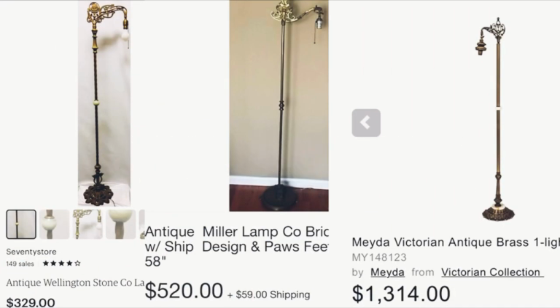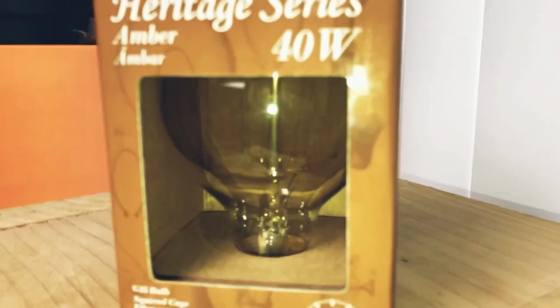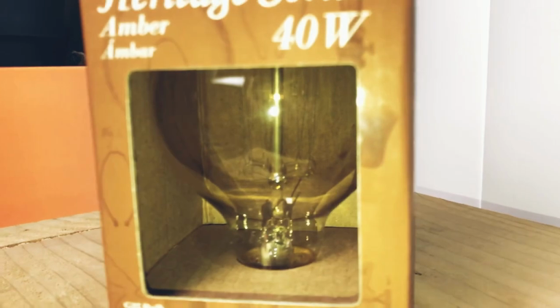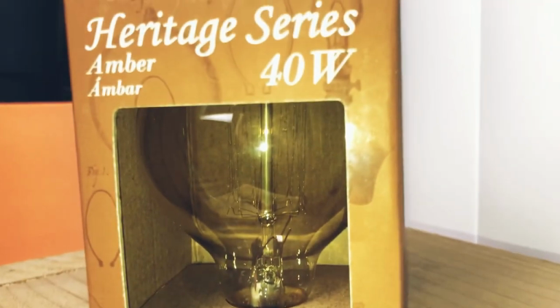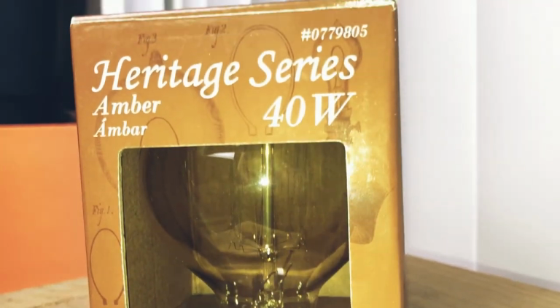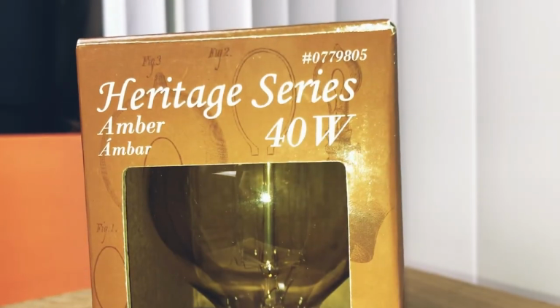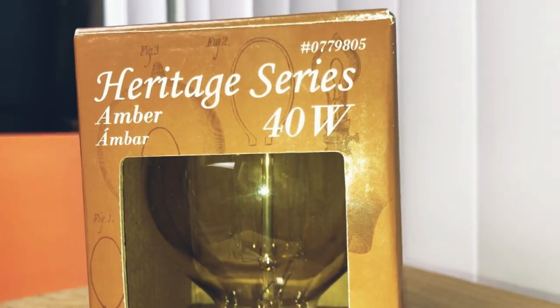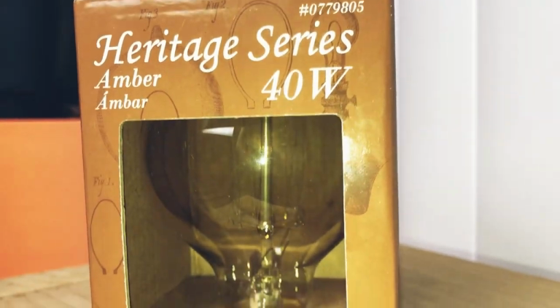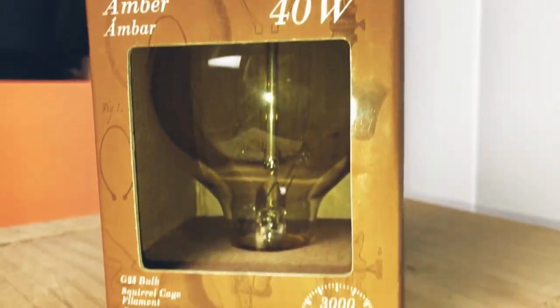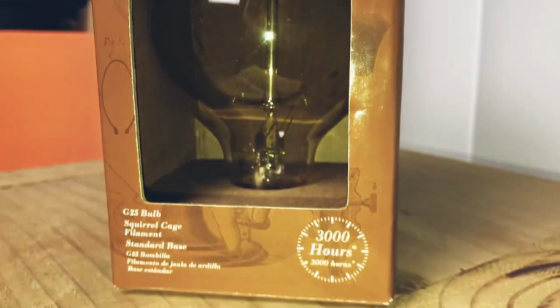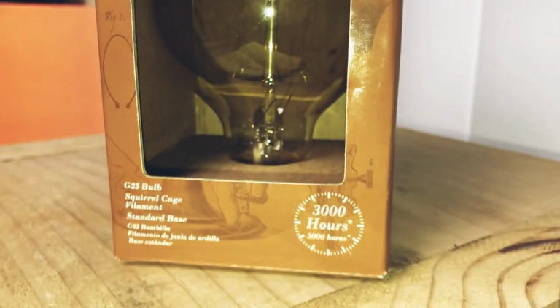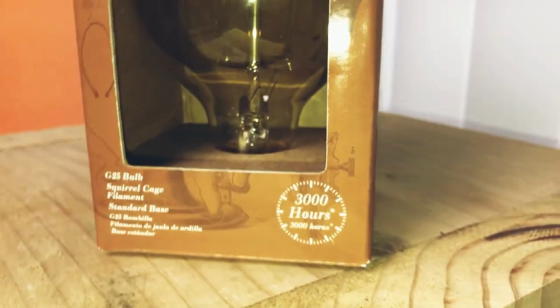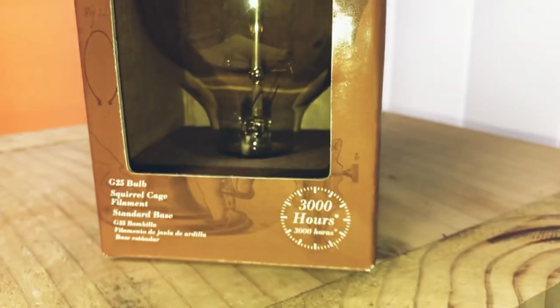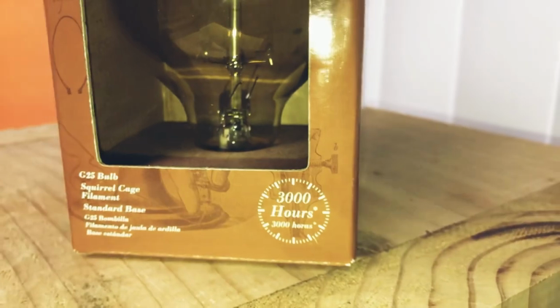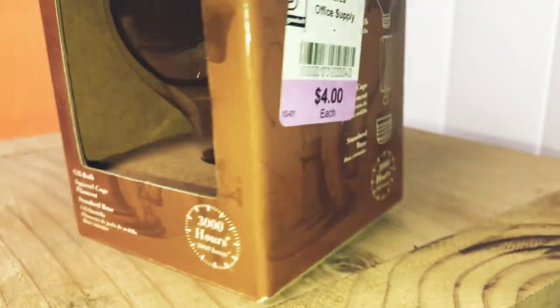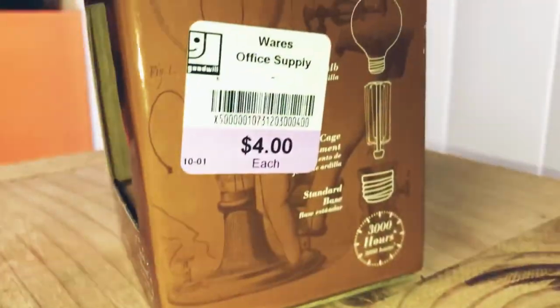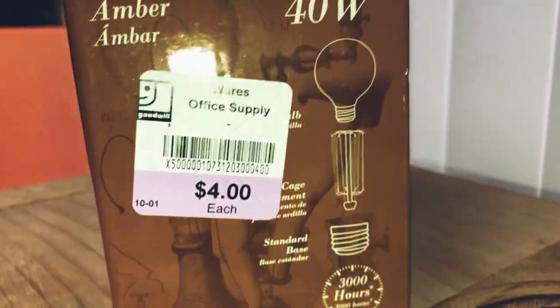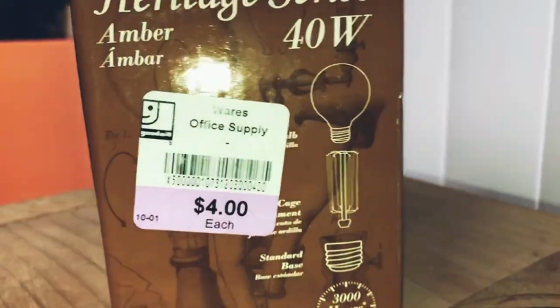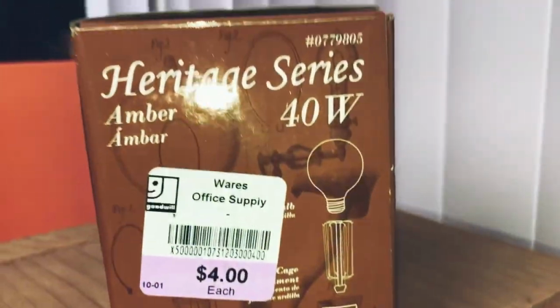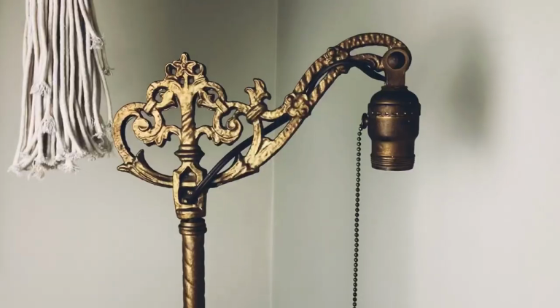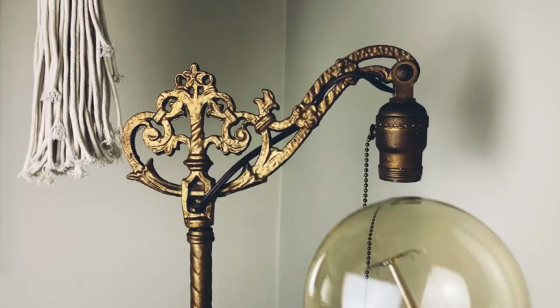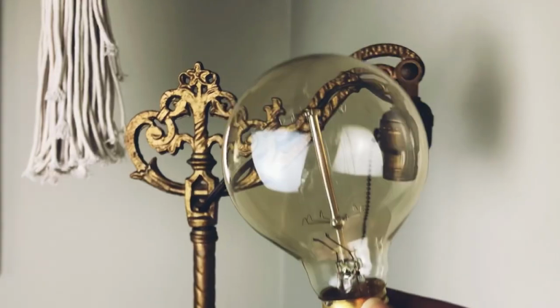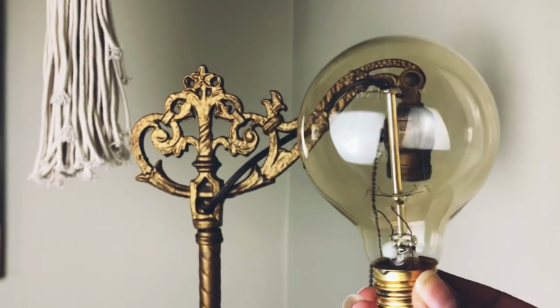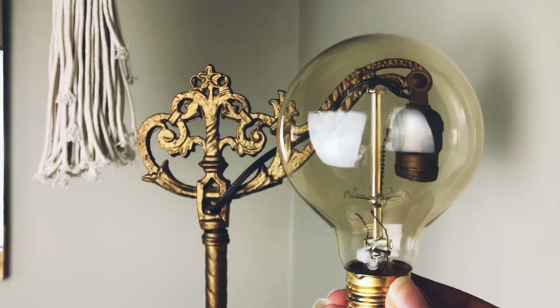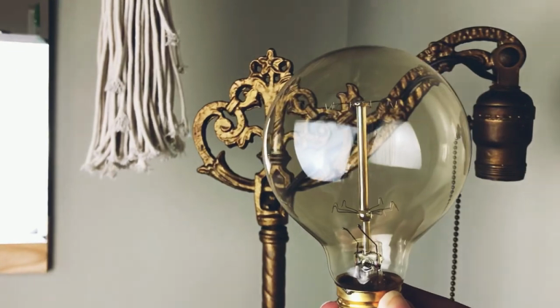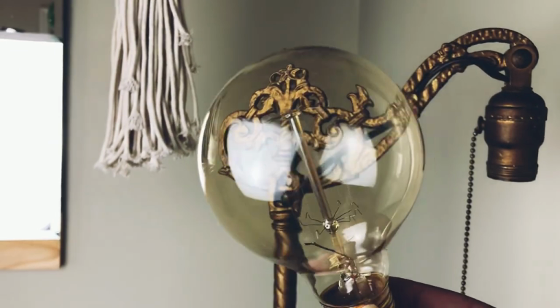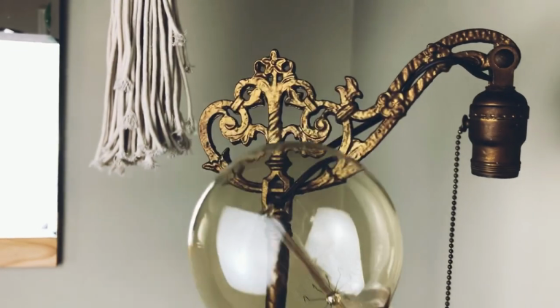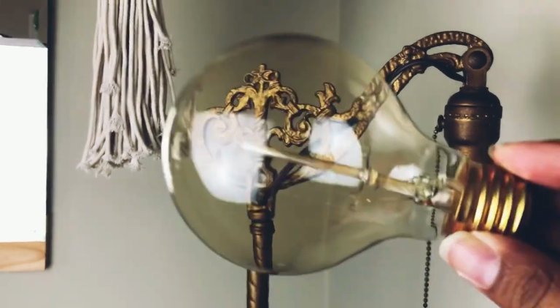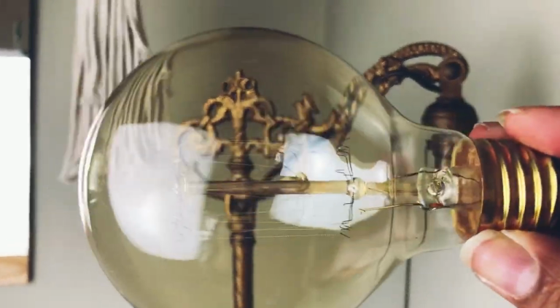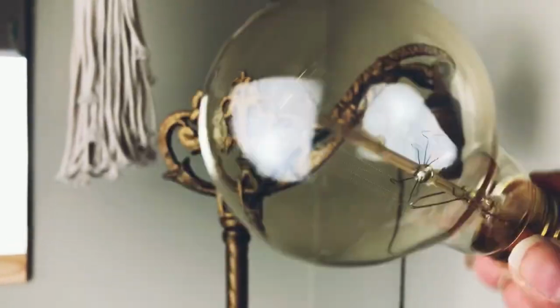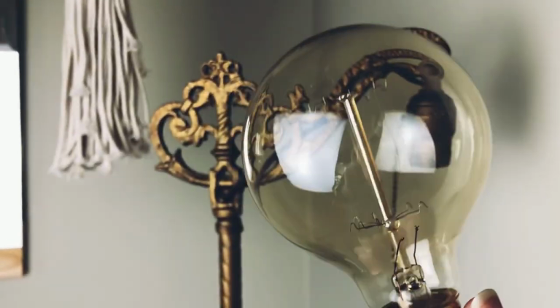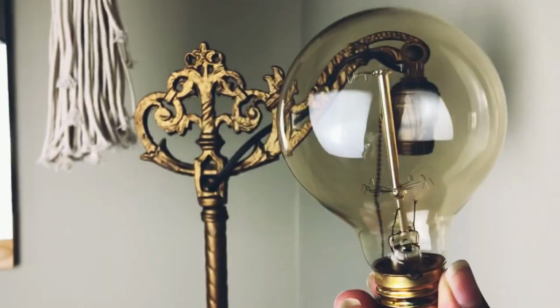I was lucky to find this cool Edison bulb as well that will complement the lamp. I'm also using this large round bulb to replicate the round glass globe as seen on the Anthropologie lamp. I will say that this is my thrifted treasure of the day.